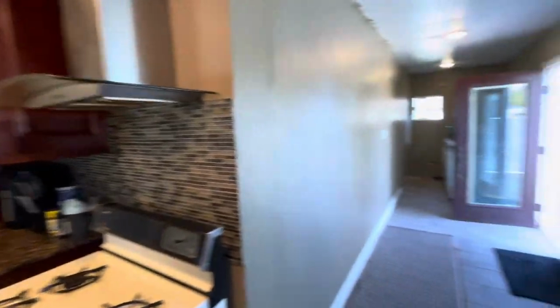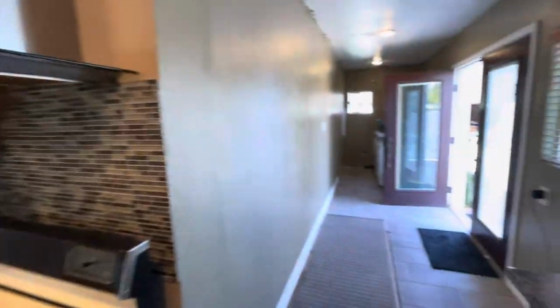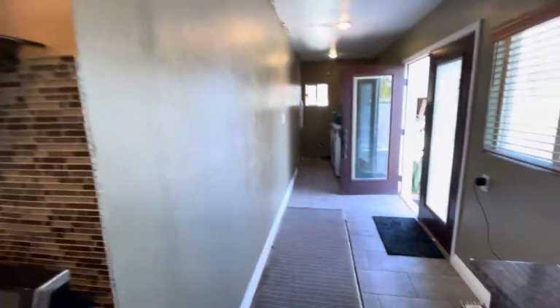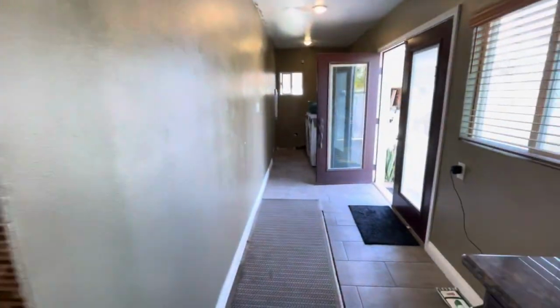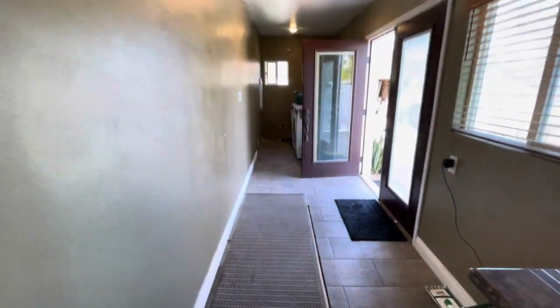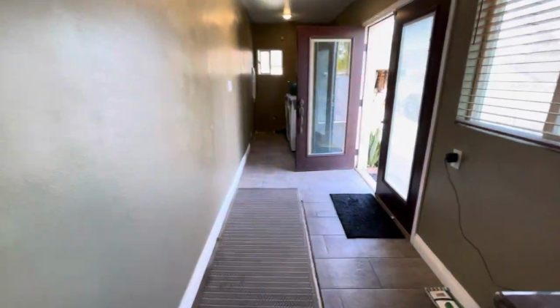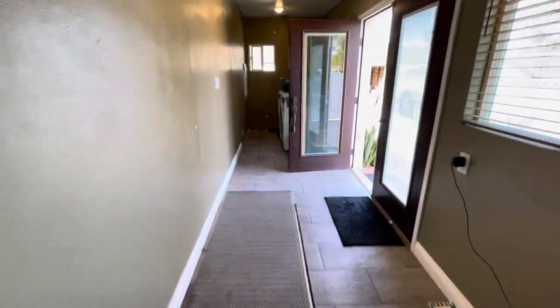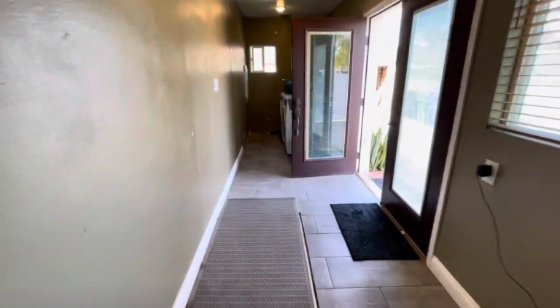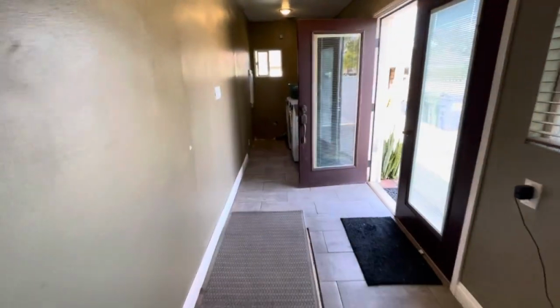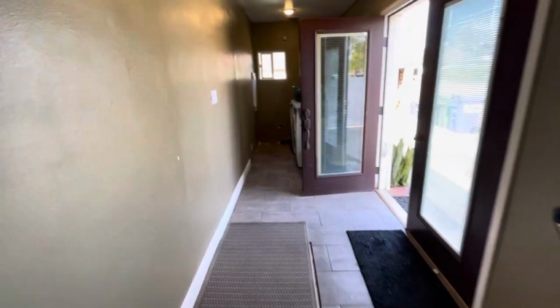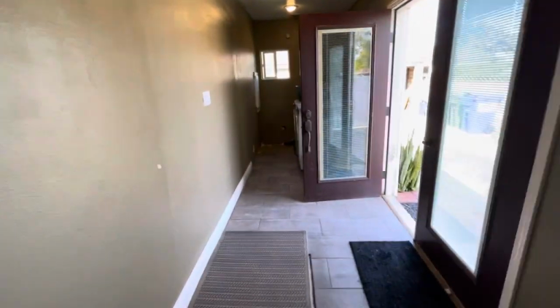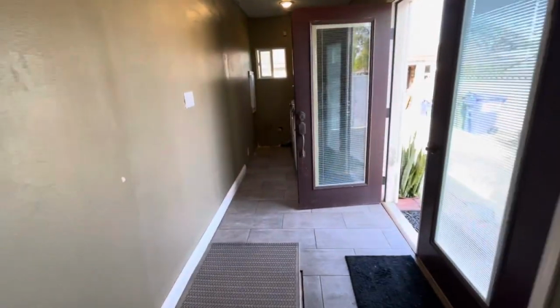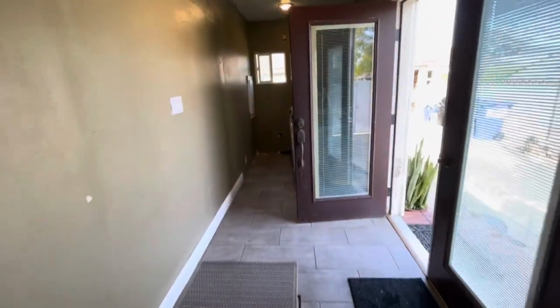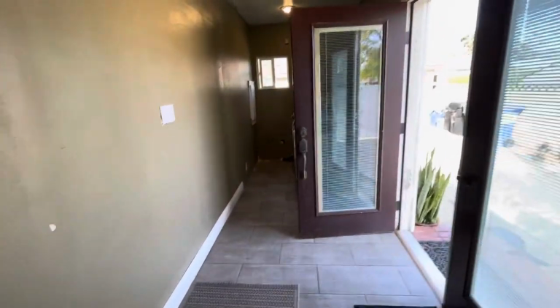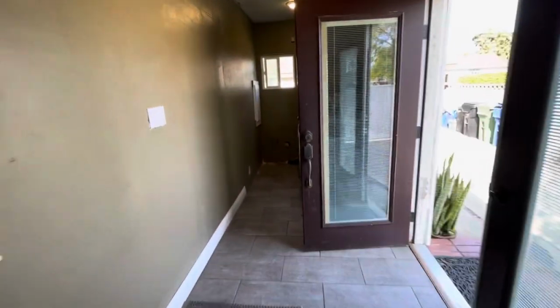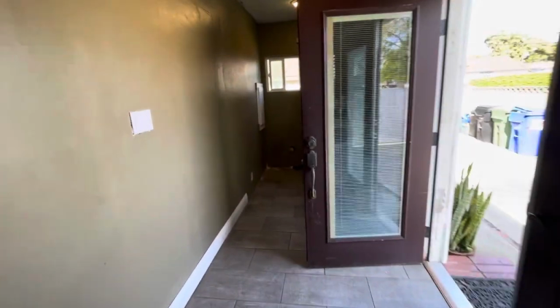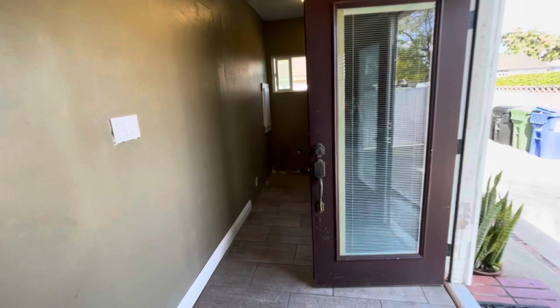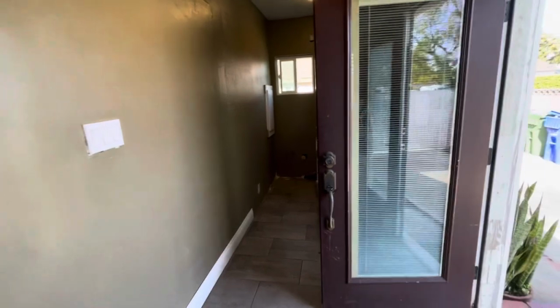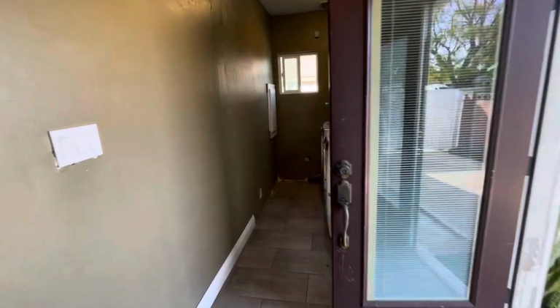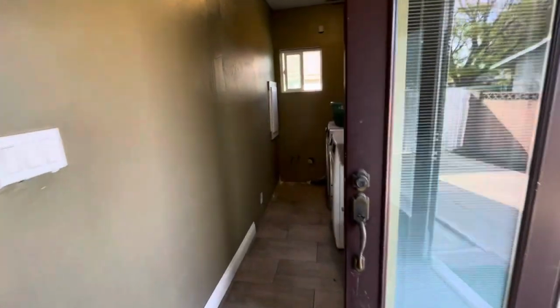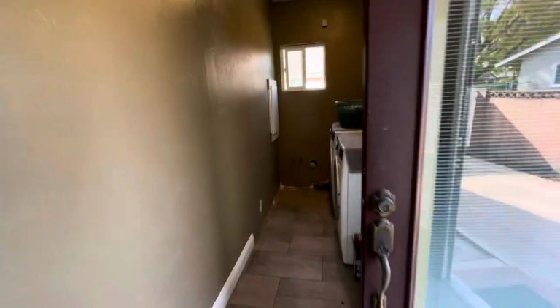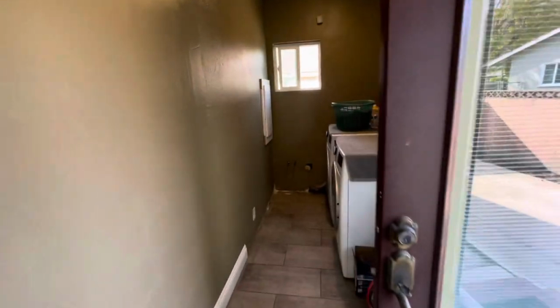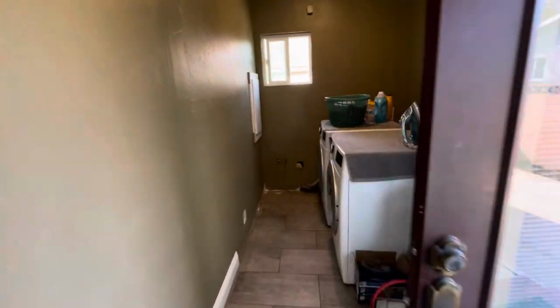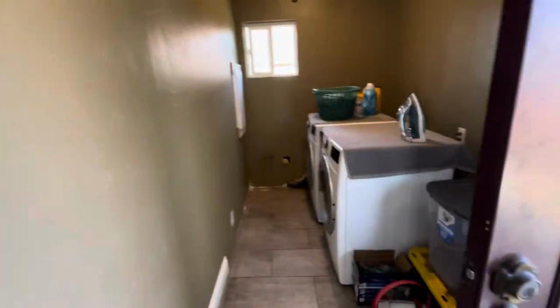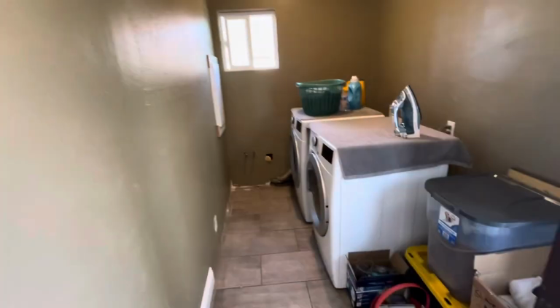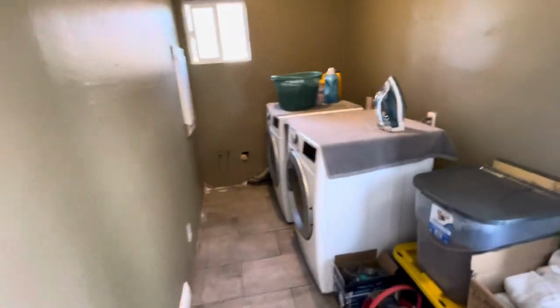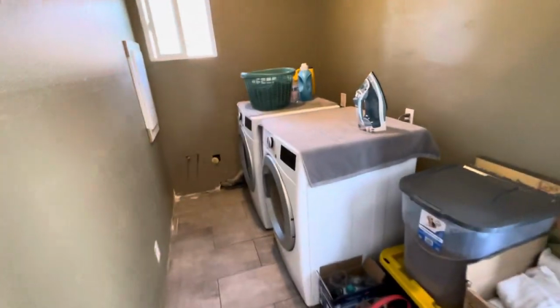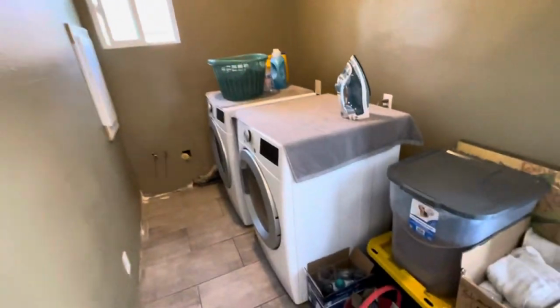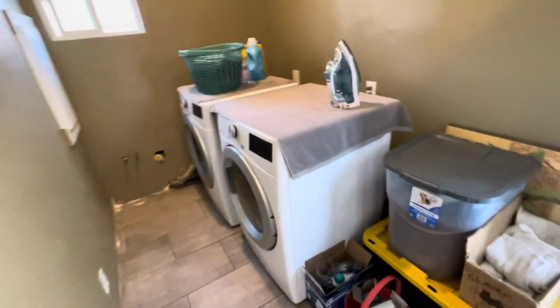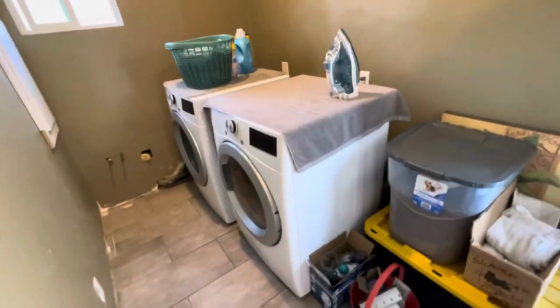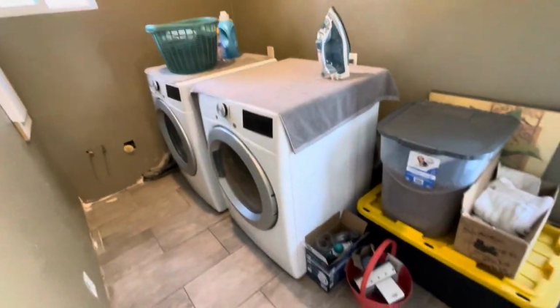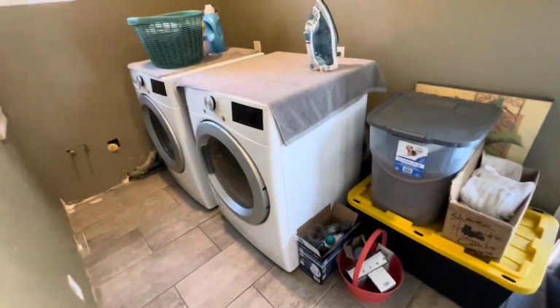Nice kitchen. And this is the cuarto de lavado — the laundry room.